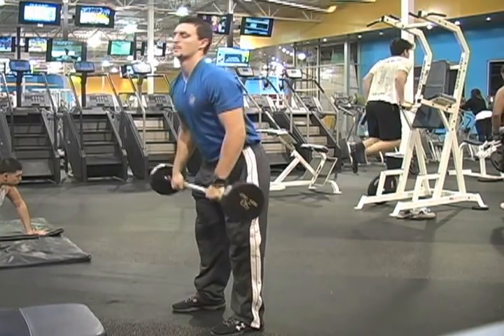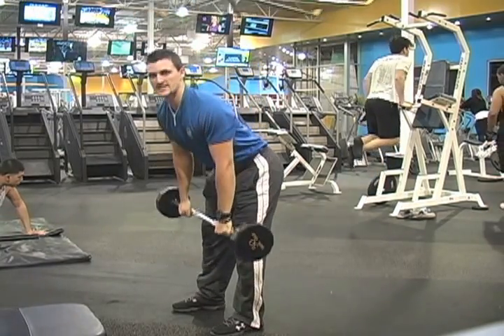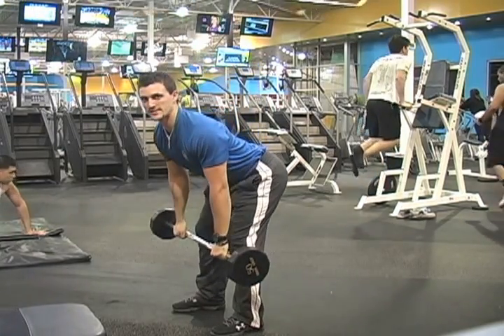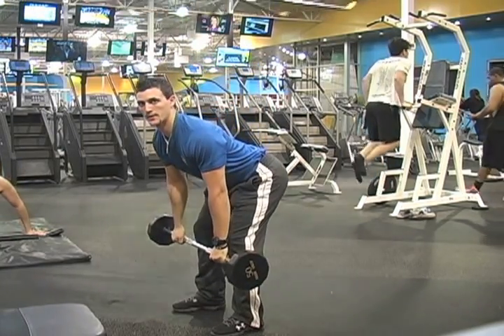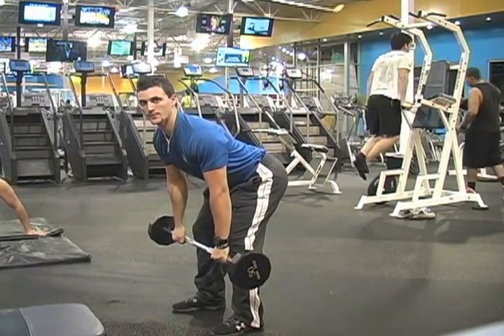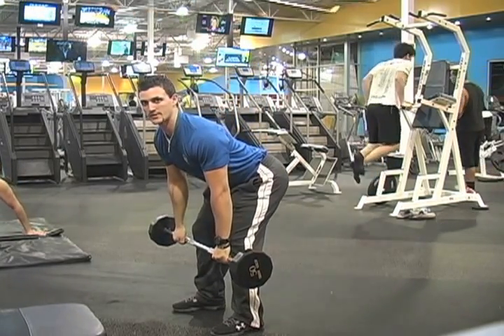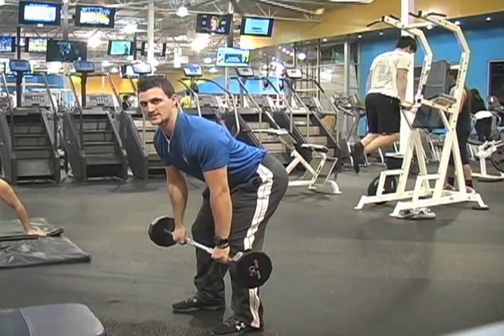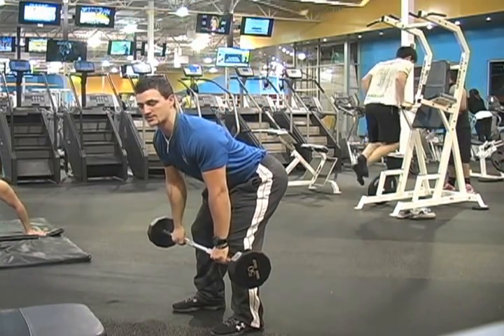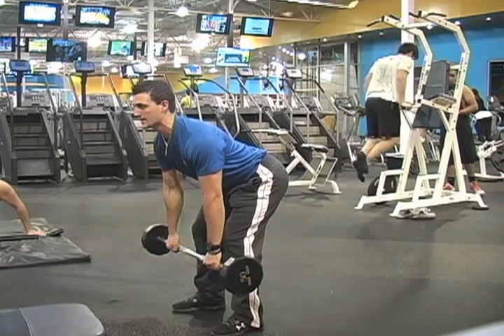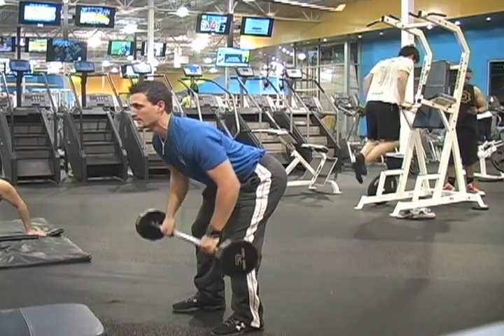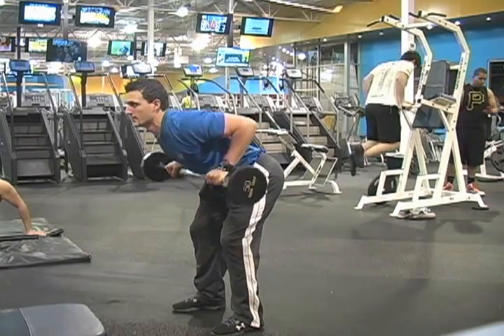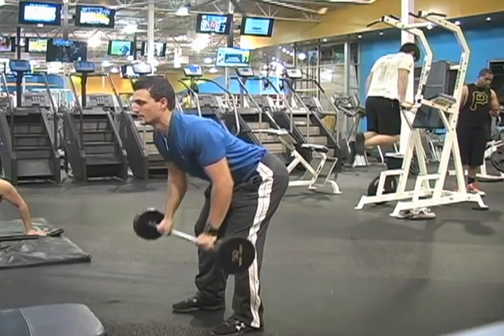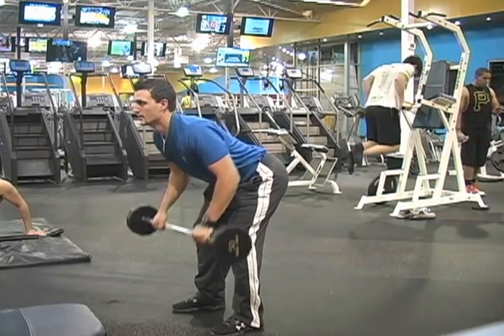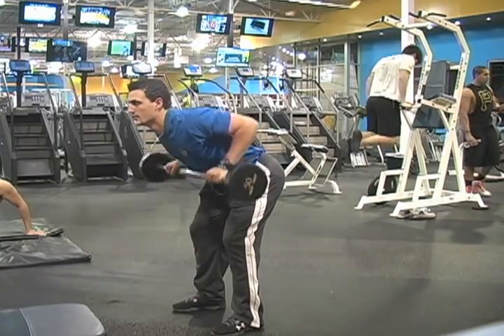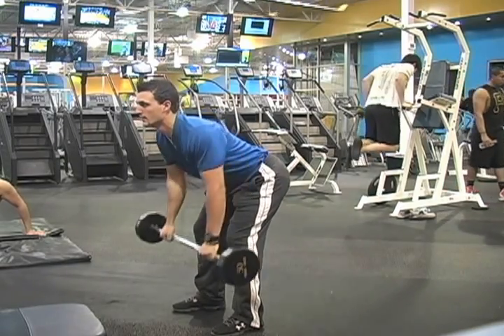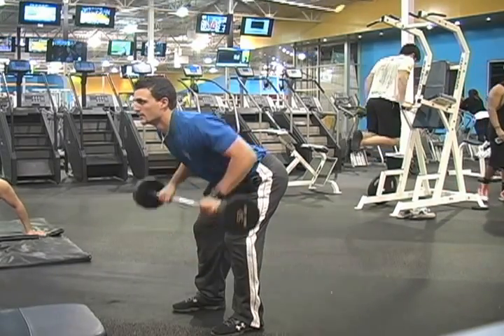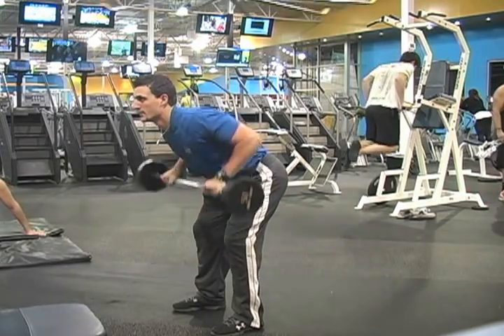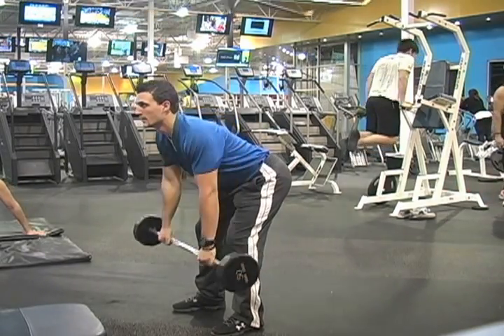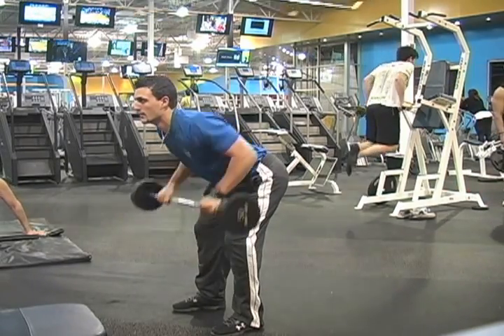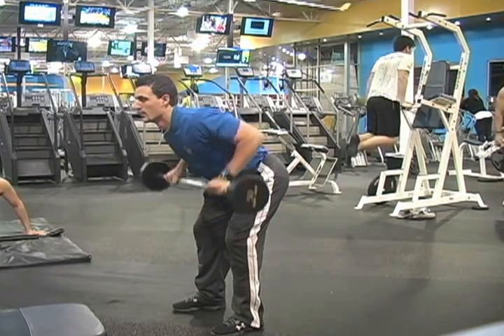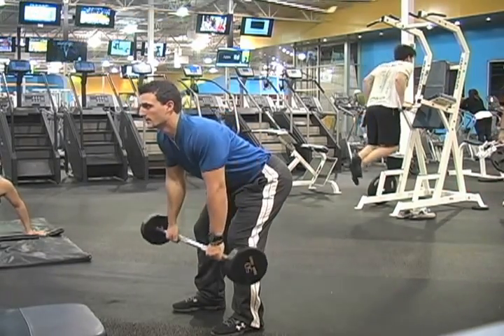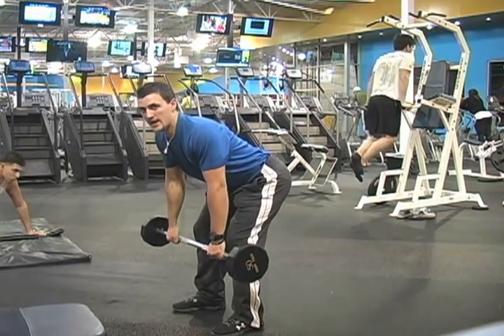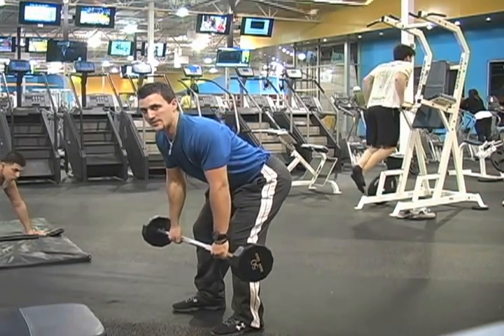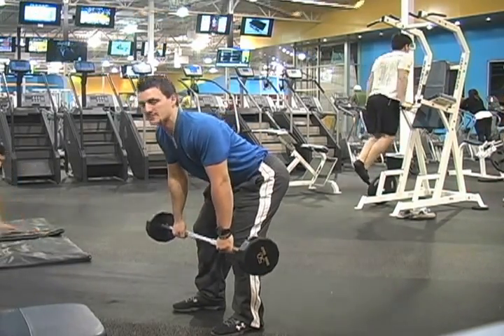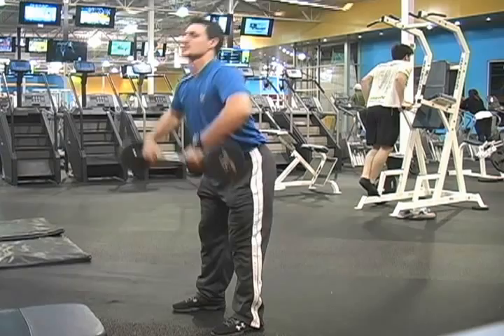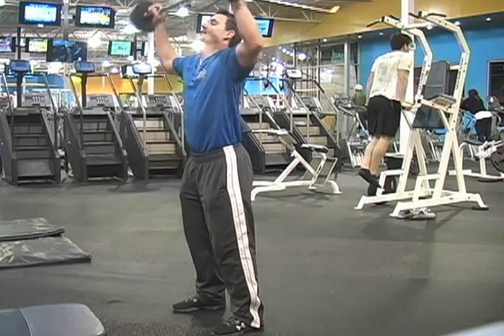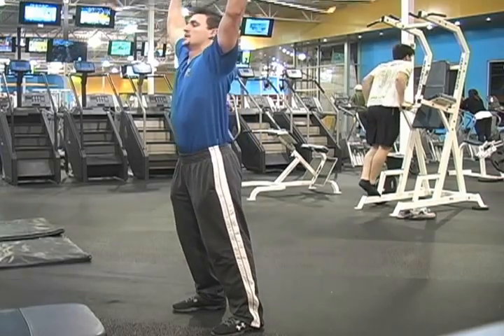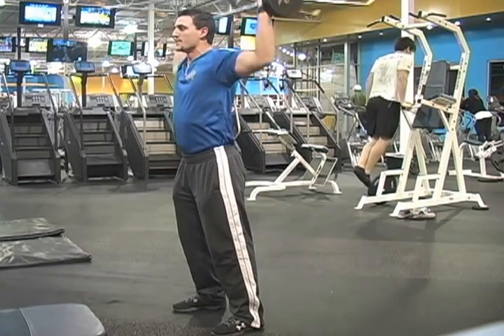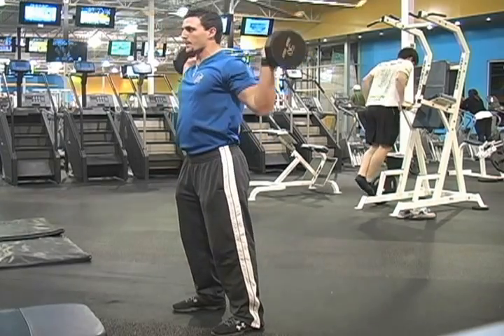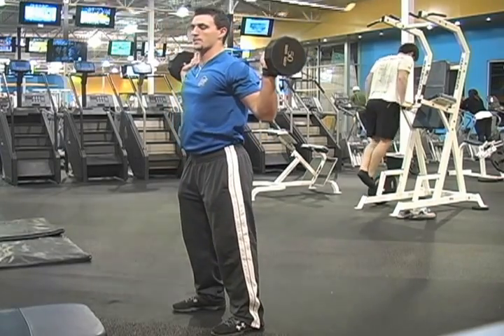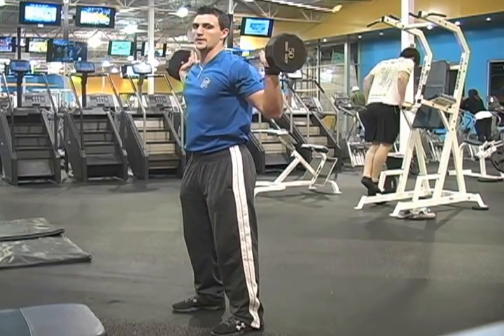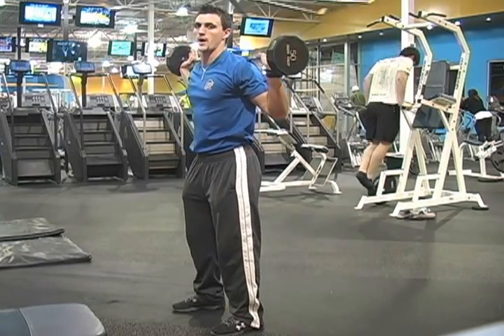Next is bent over row. Make sure your back stays straight. Eight repetitions. Then barbell squat.